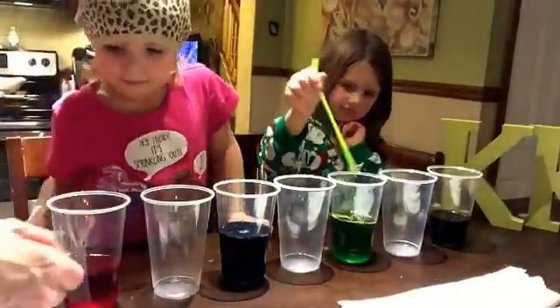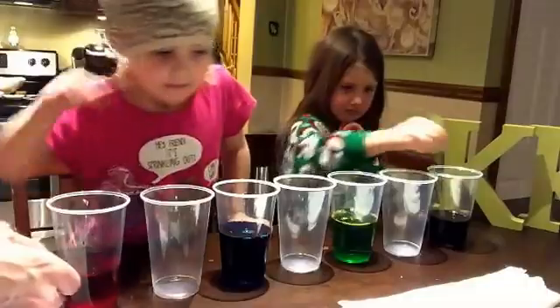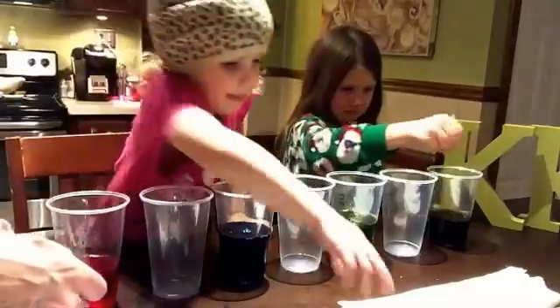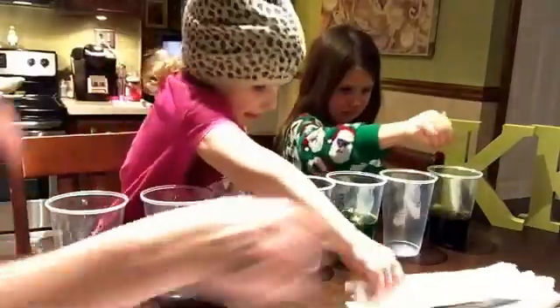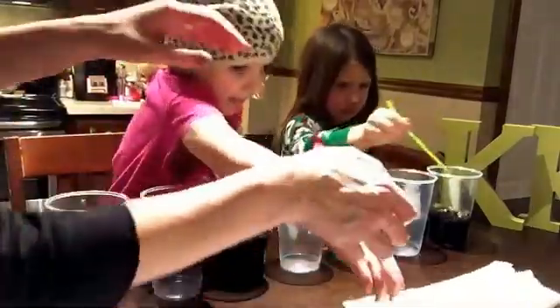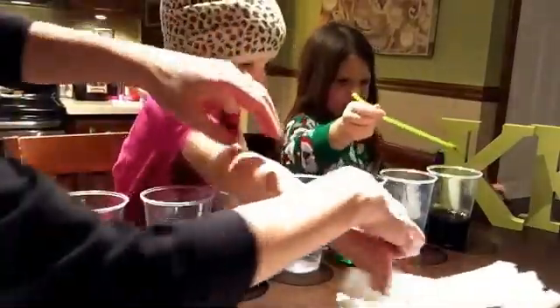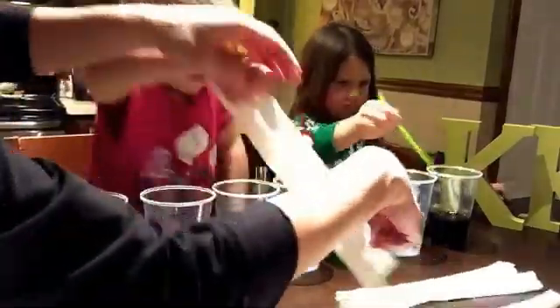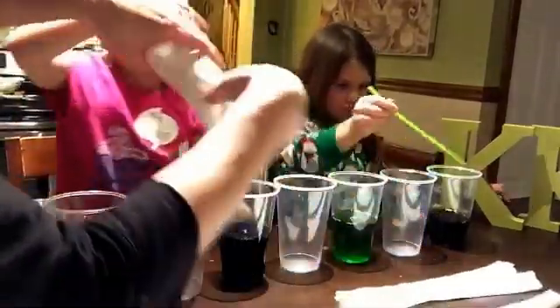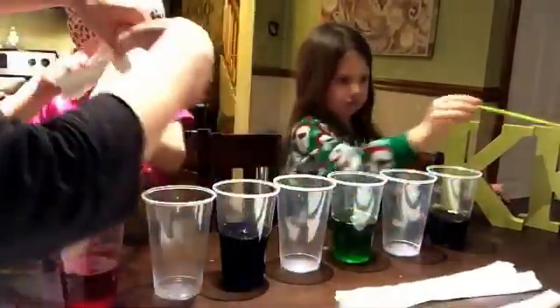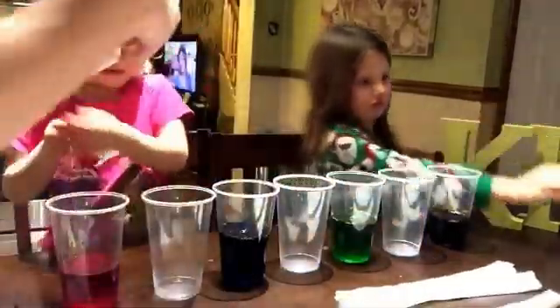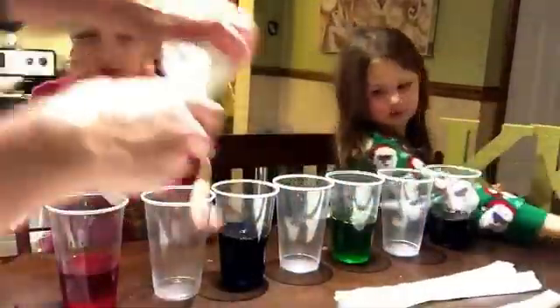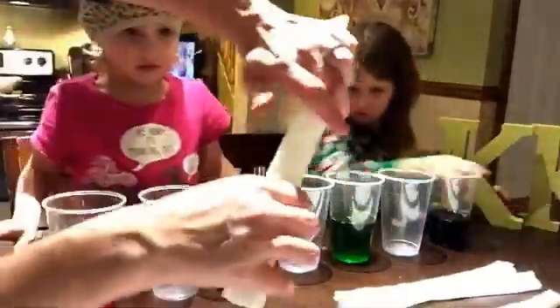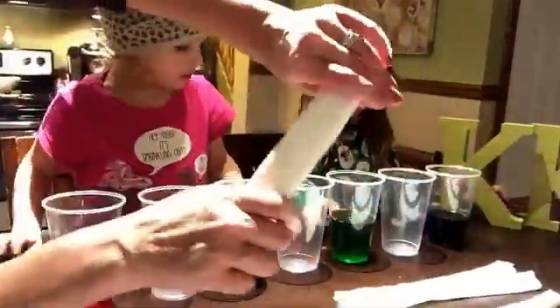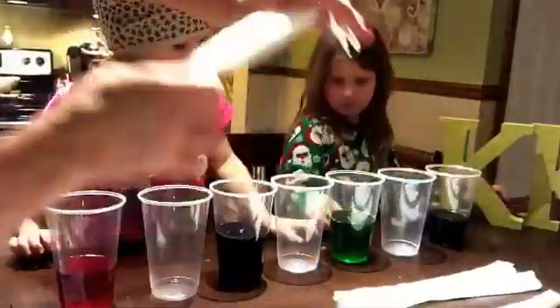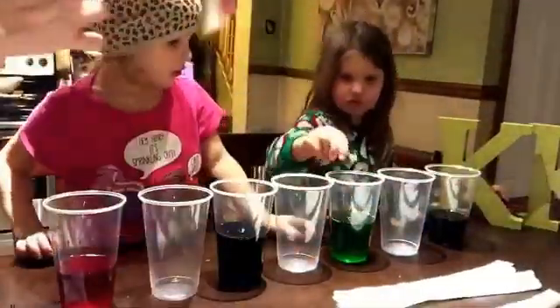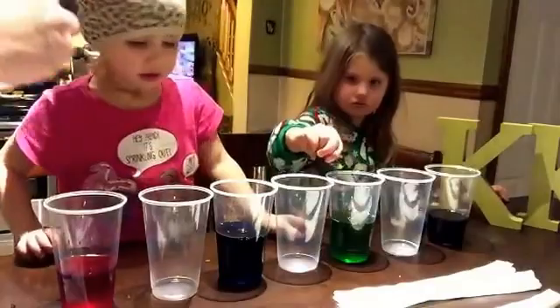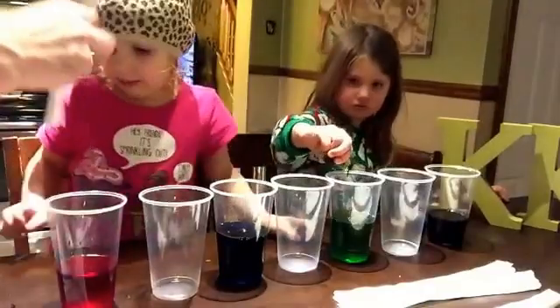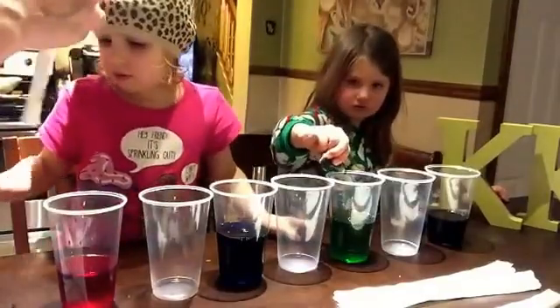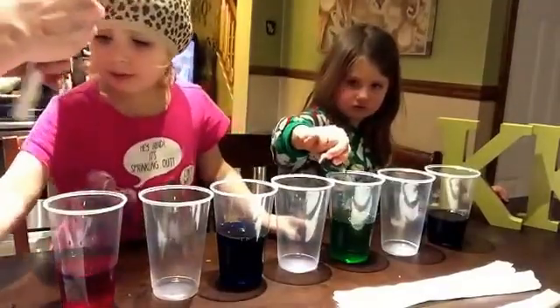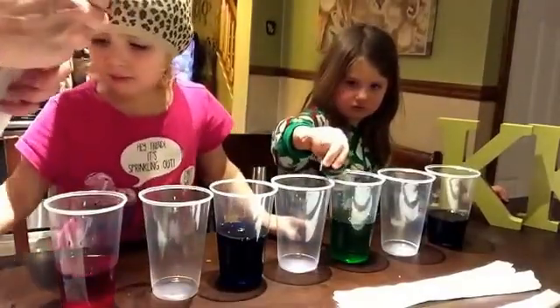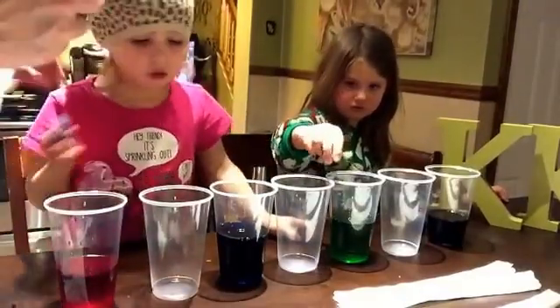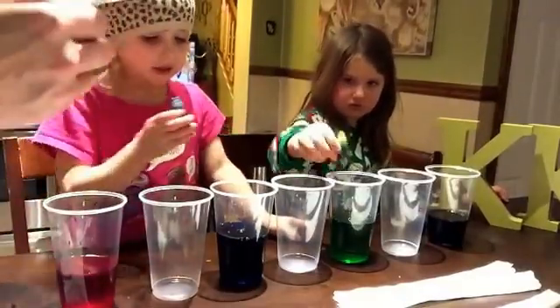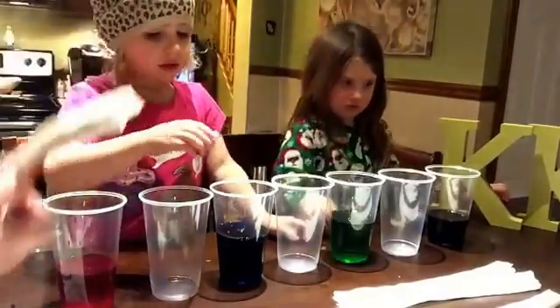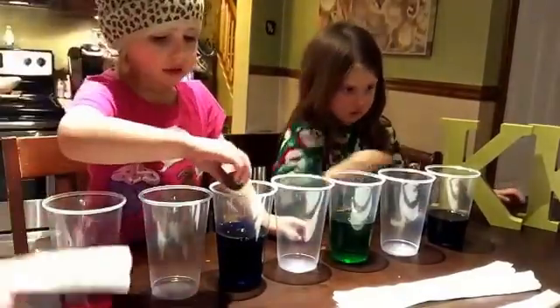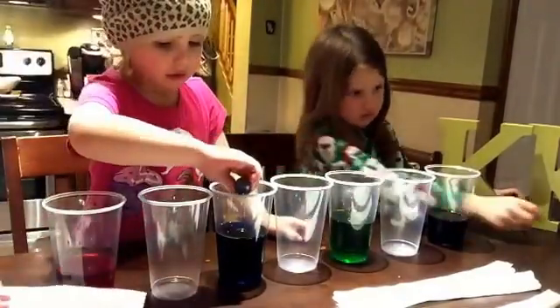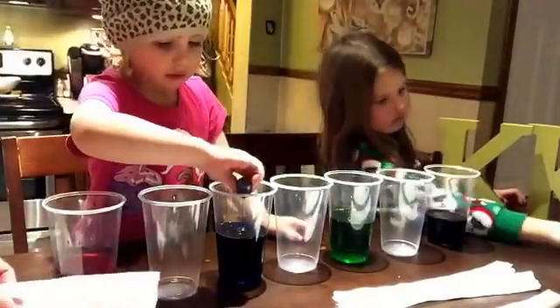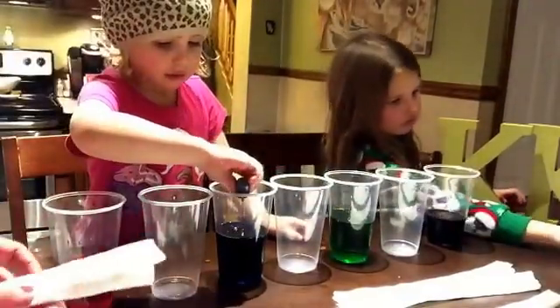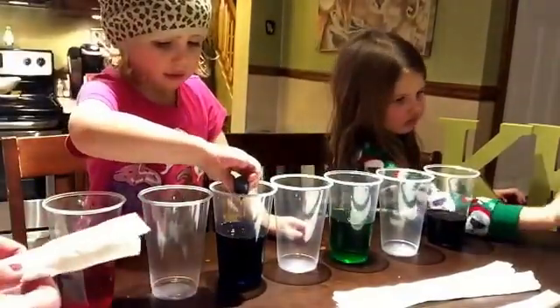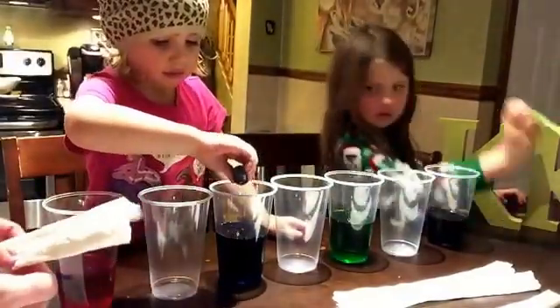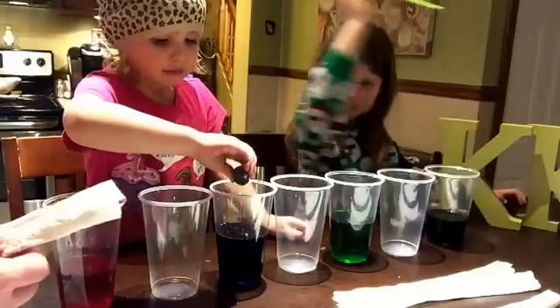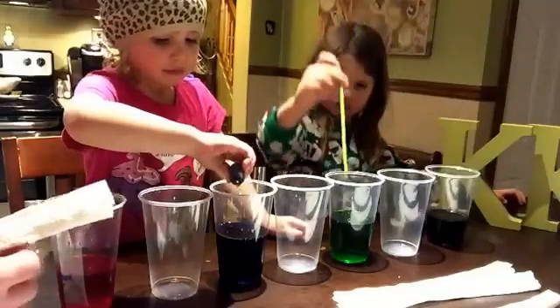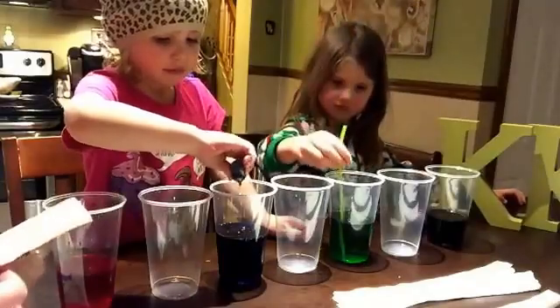And then what we did — you just get a napkin. You fold it in half like this. Just get a regular napkin. Fold it in half so they could go into the cups, and we'll see what they do. Put a little more green in that. You unfold it. Chloe, go ahead. Dip this. Put a little more blue in it. Put a little more blue. Good. Chloe loves blue.